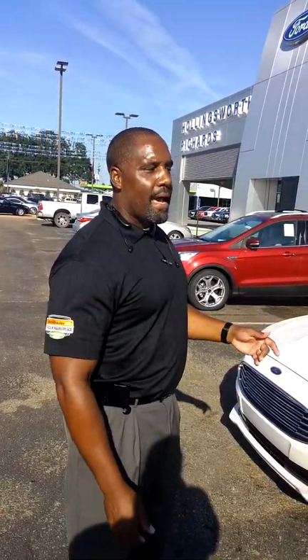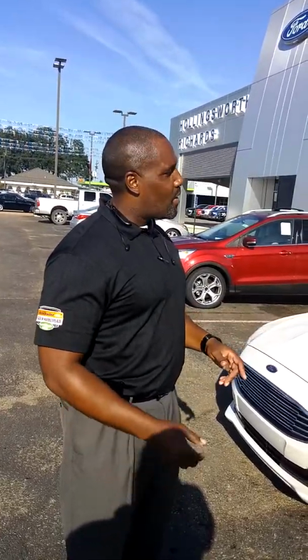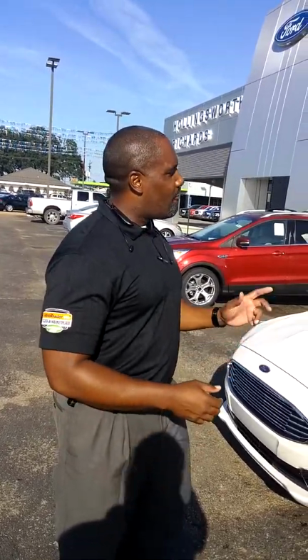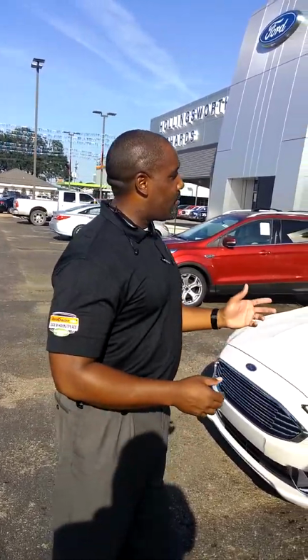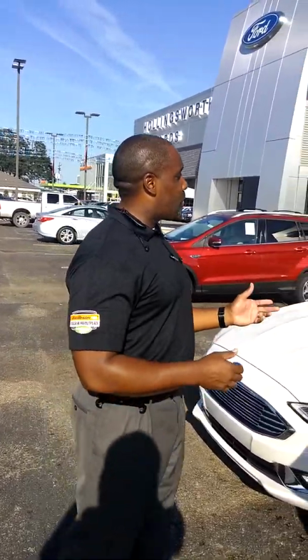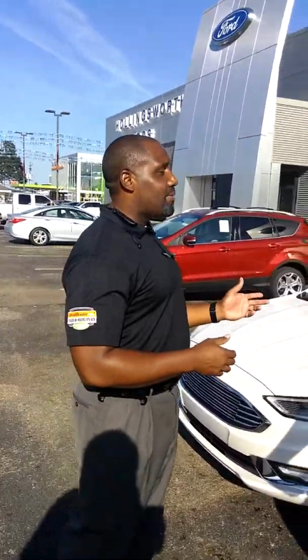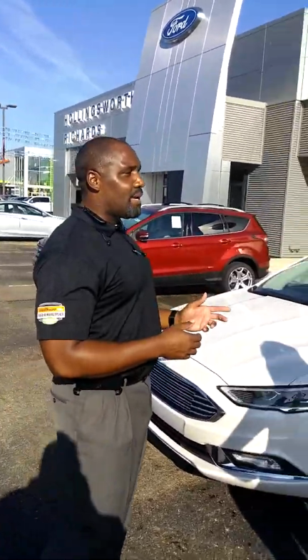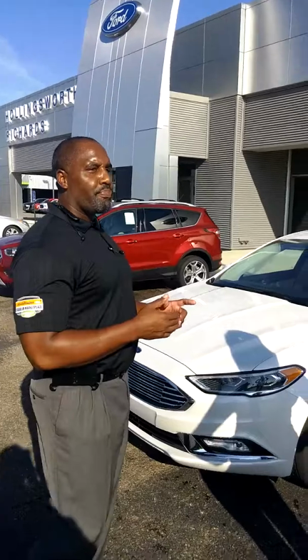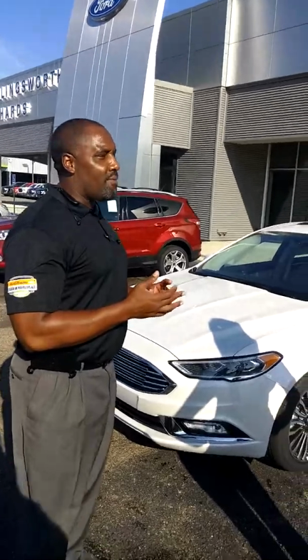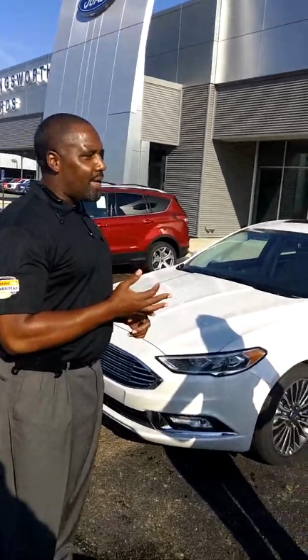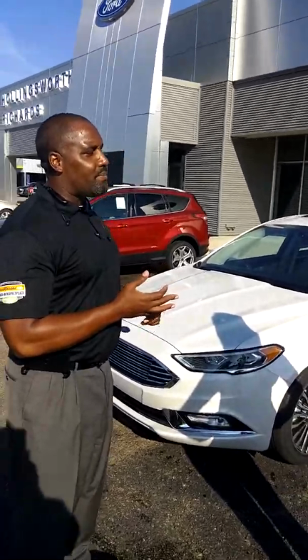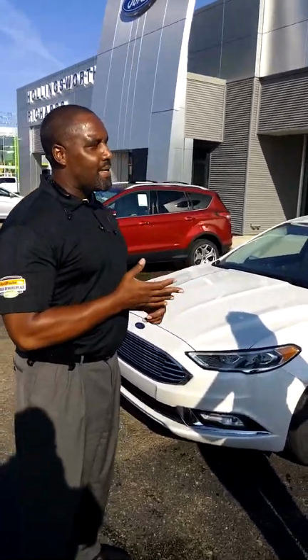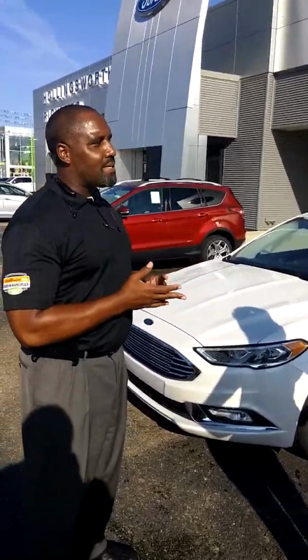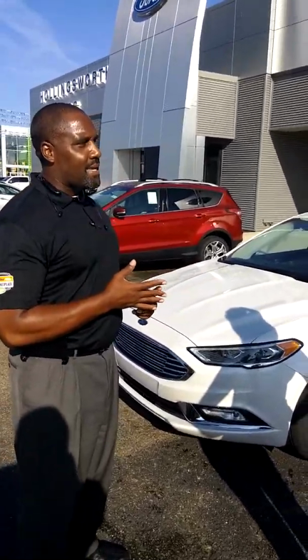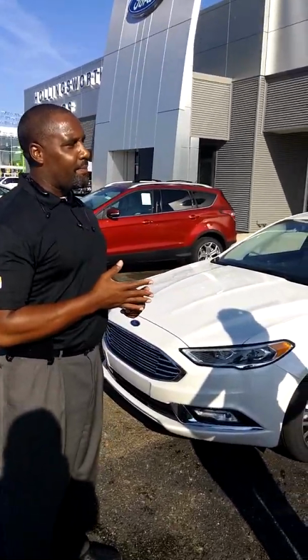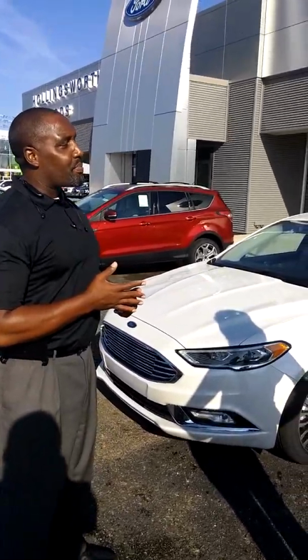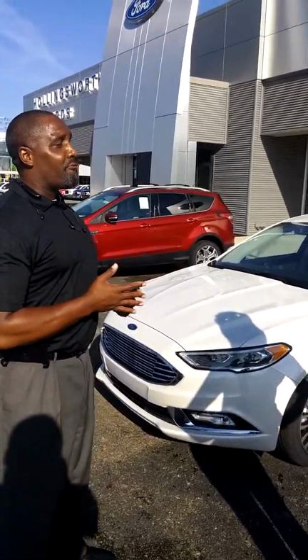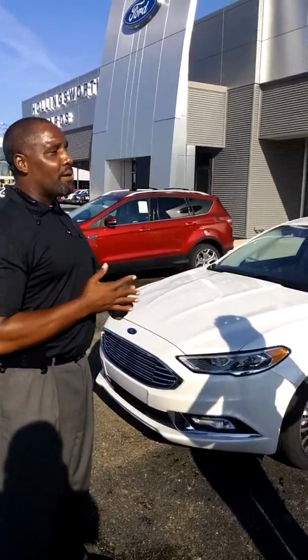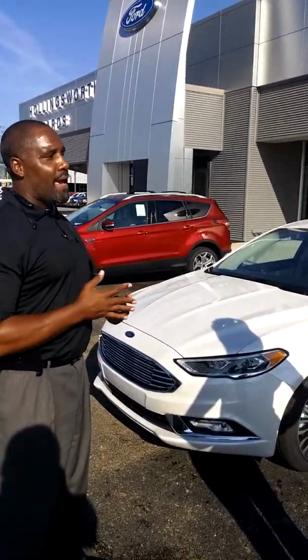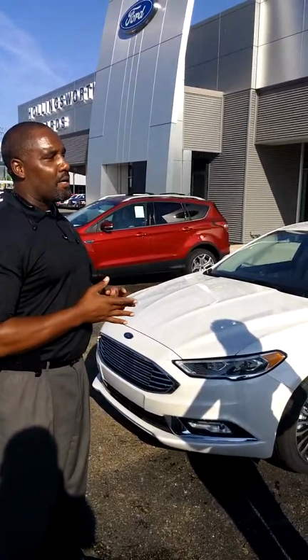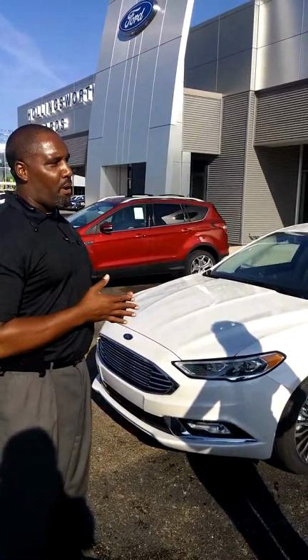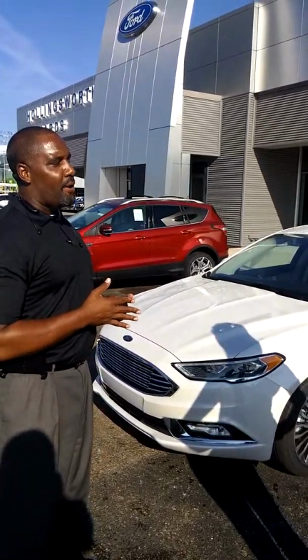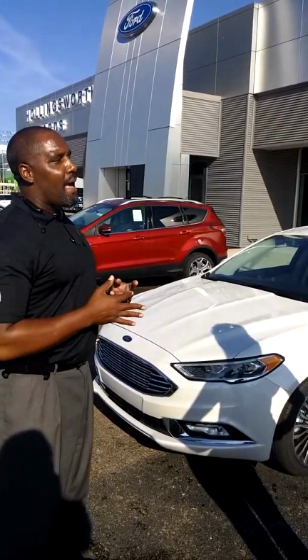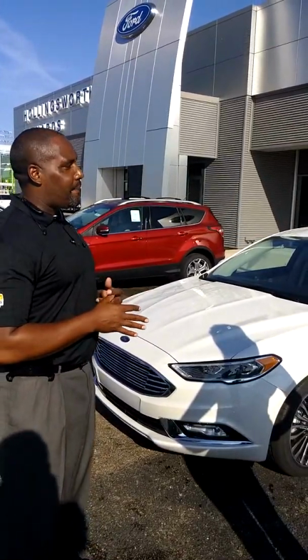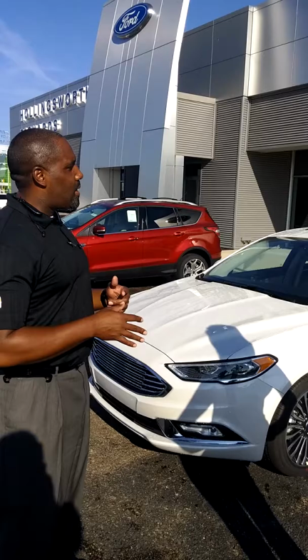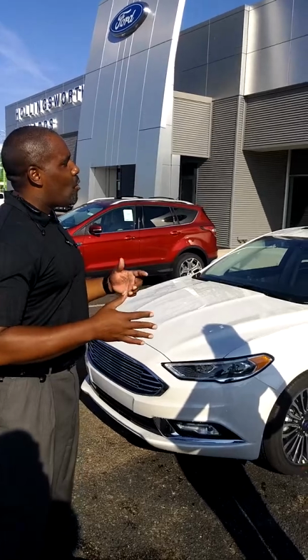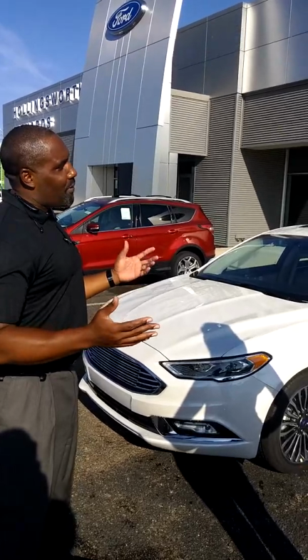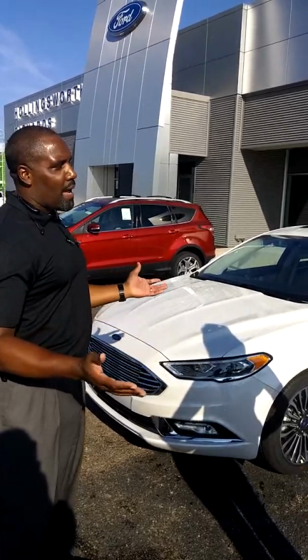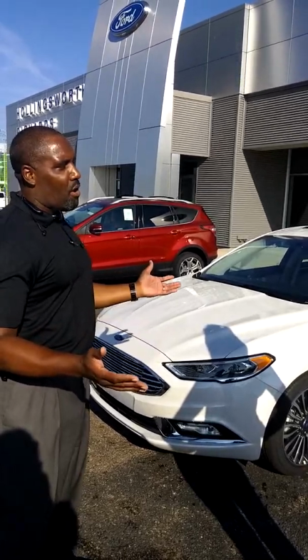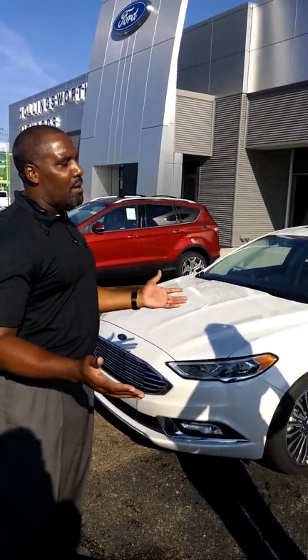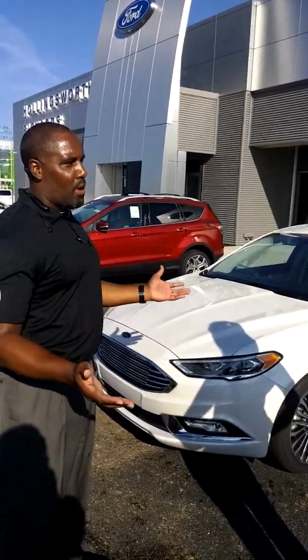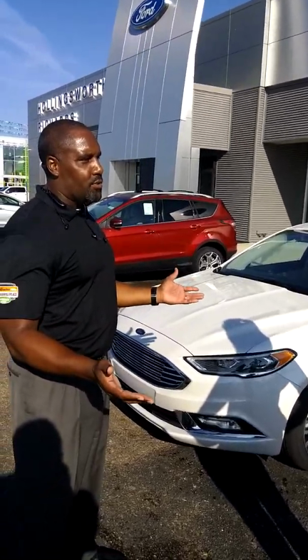For 2017, you have the S, the SE, the Titanium, but Ford also added a Sport model and a Platinum trim for folks who like the car with a little bit more luxury.